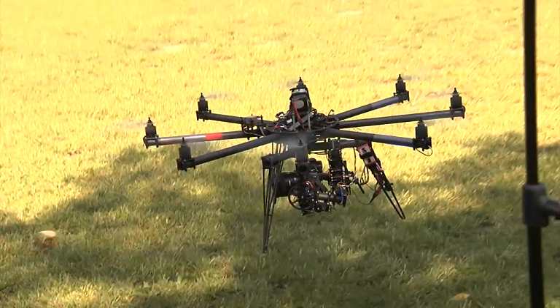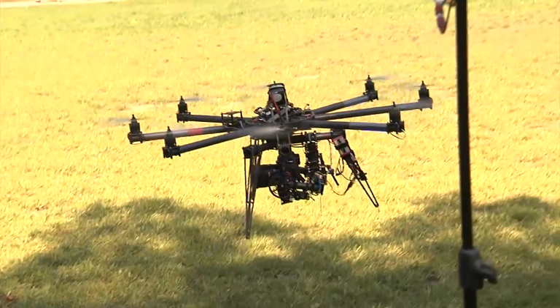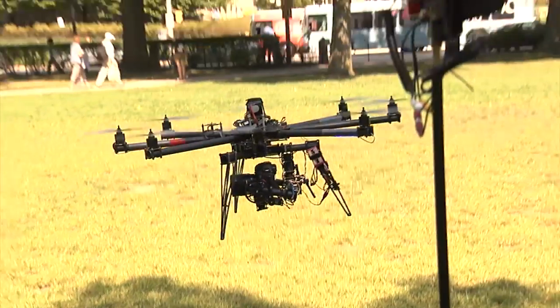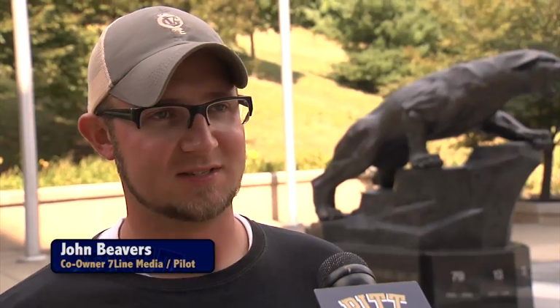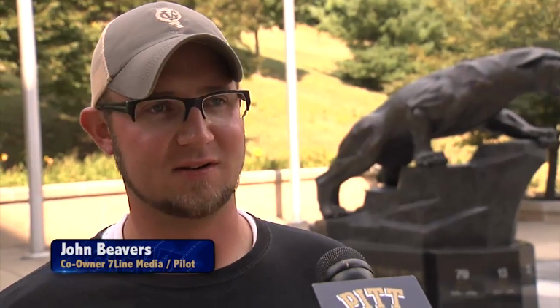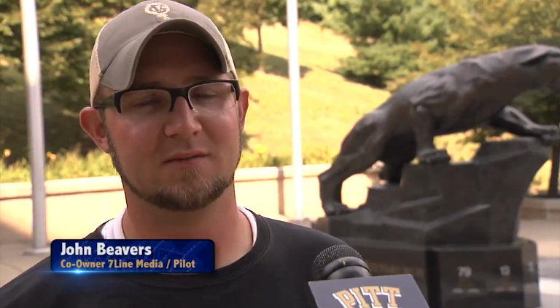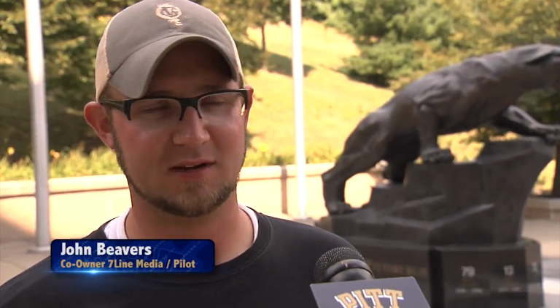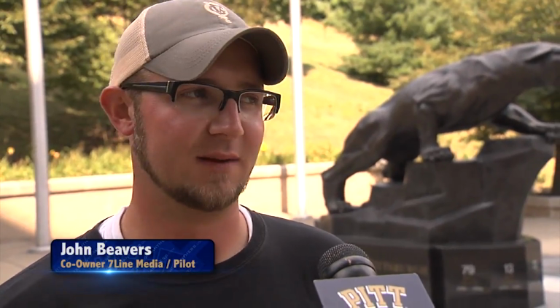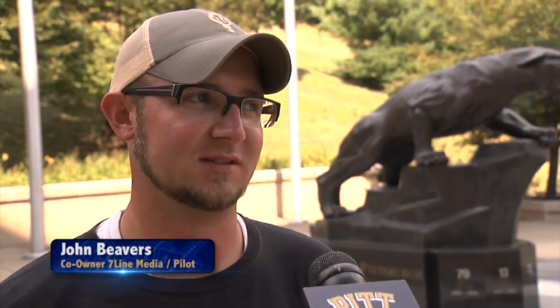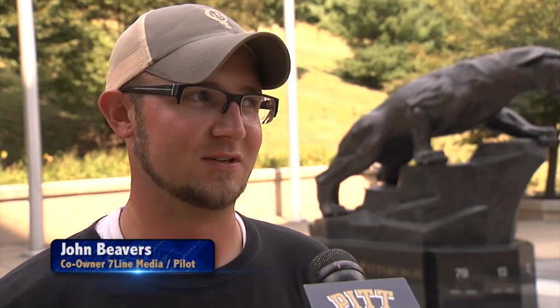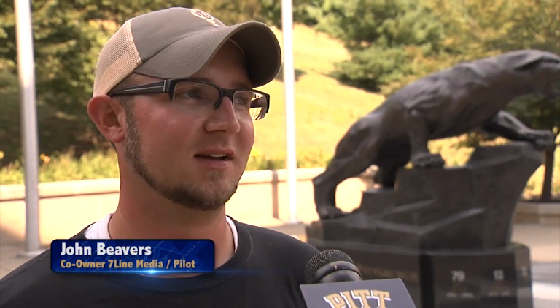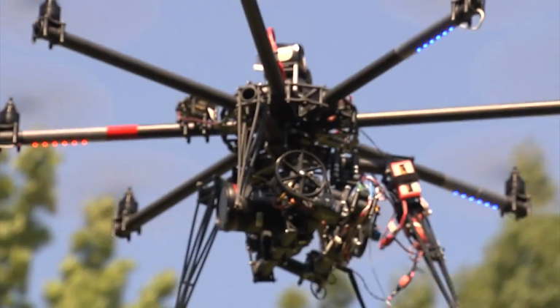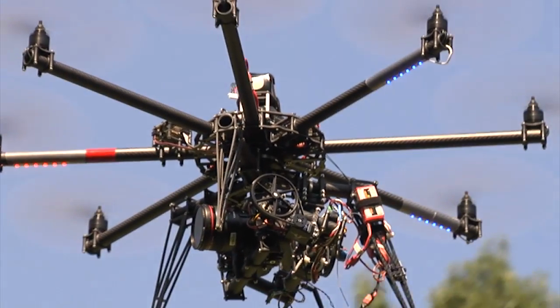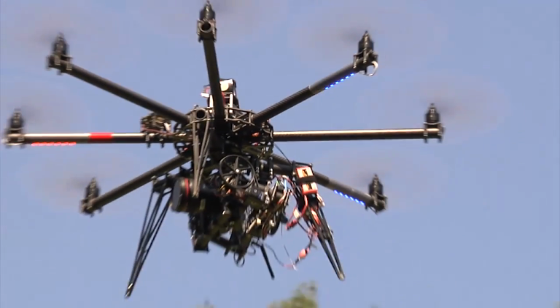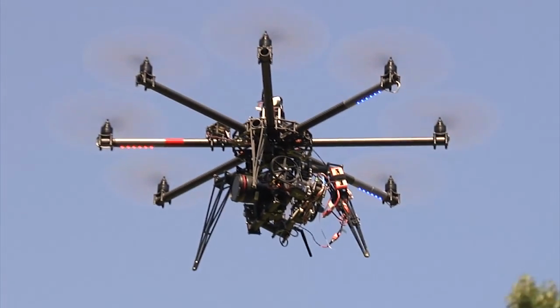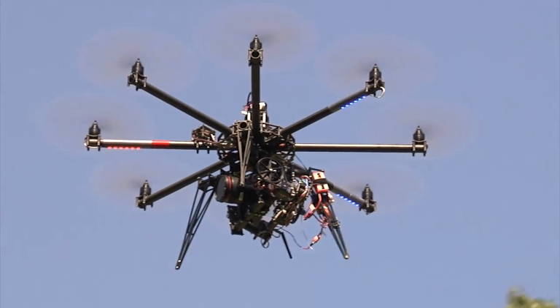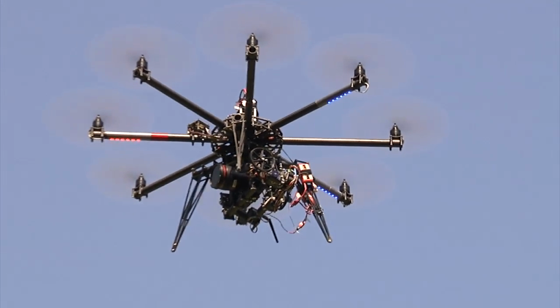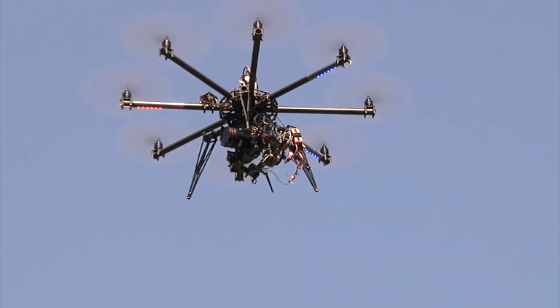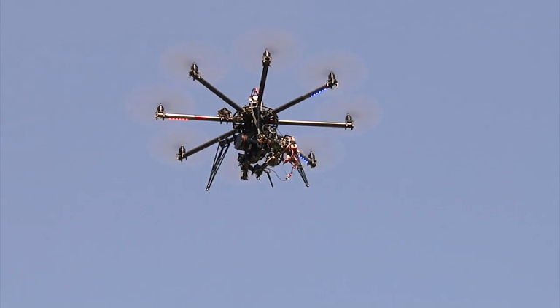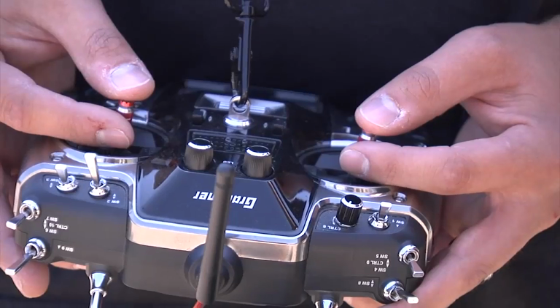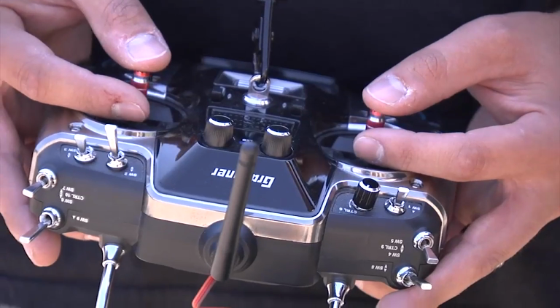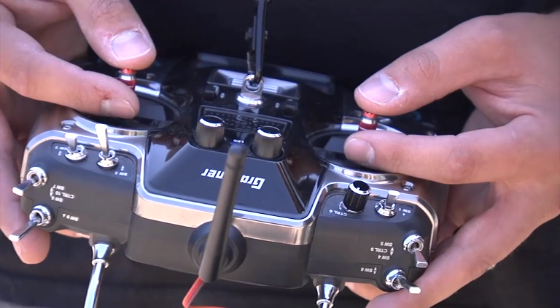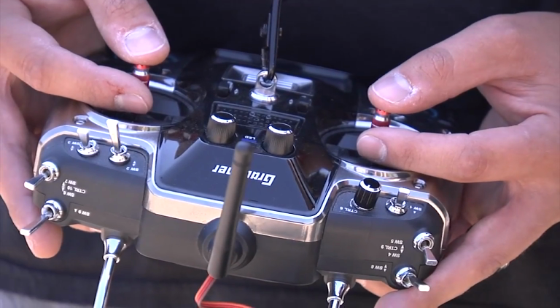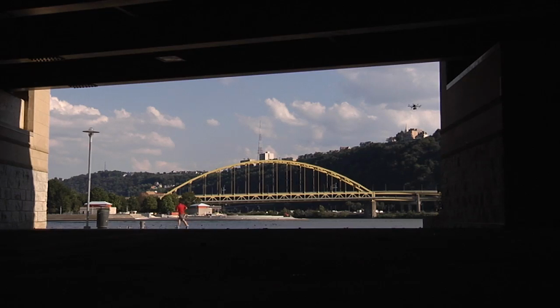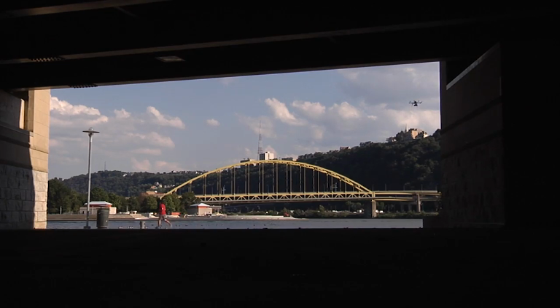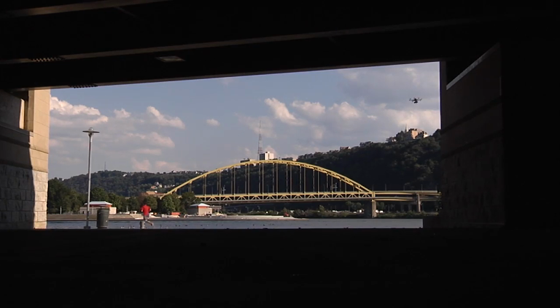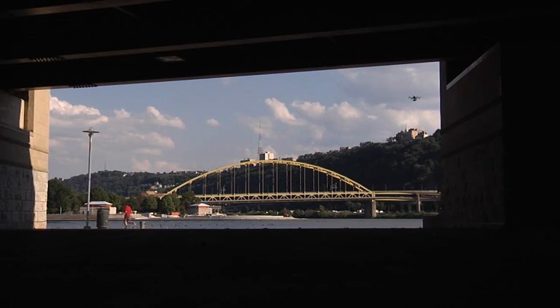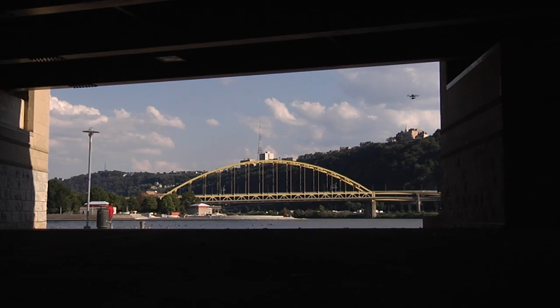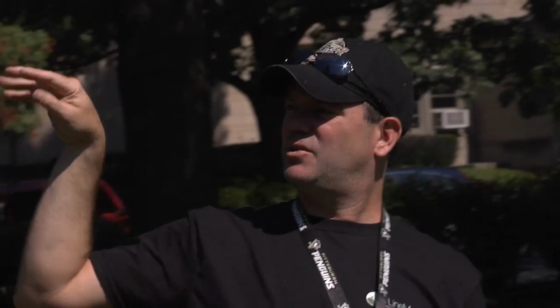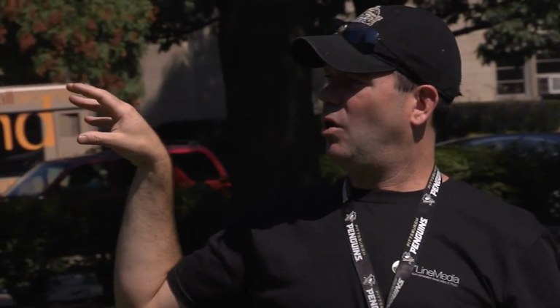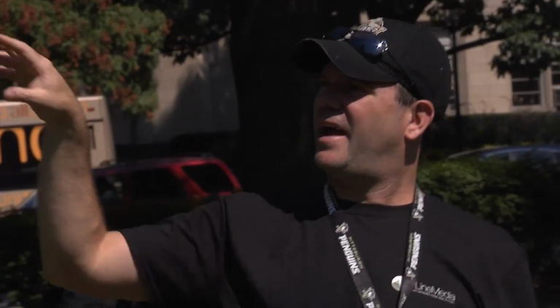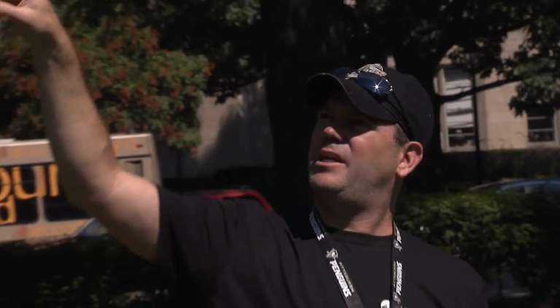The helicopter that we fly is called a Sinistar 8 — we call it the Octocopter, it's a little easier to say. With a camera and all the bells and whistles, it's around $15,000. My job essentially is to squeeze that helicopter into the tightest spots possible to help Andy create these epic shots.